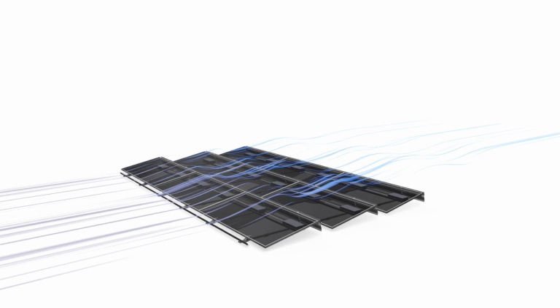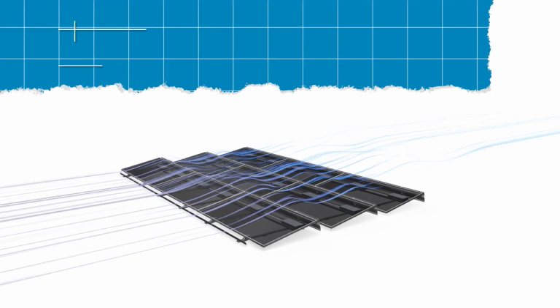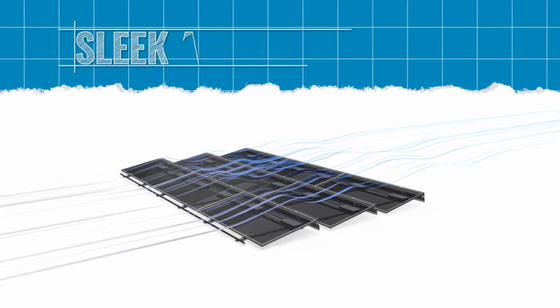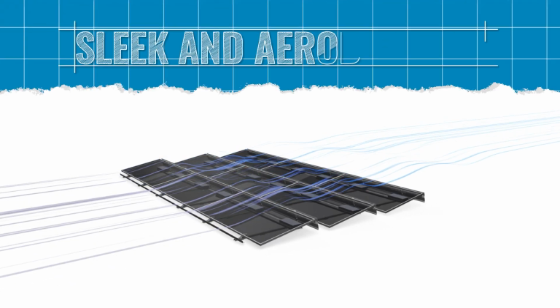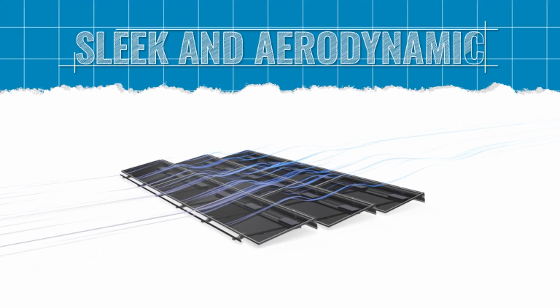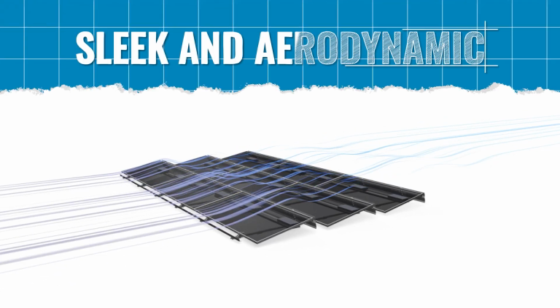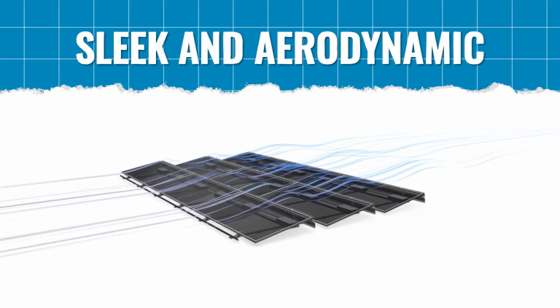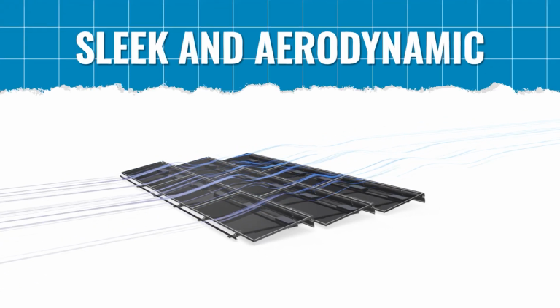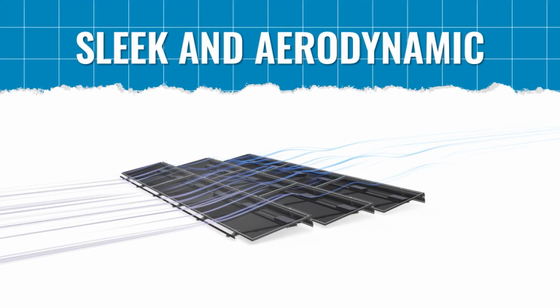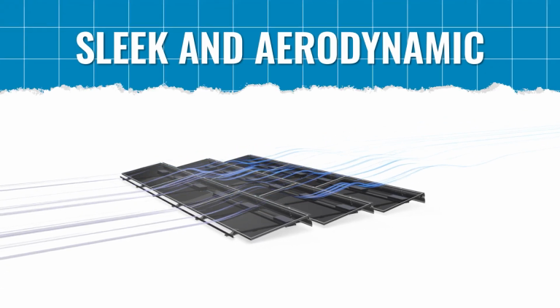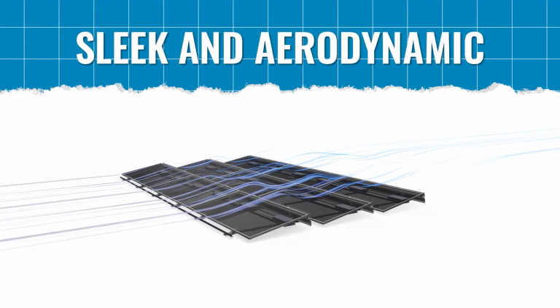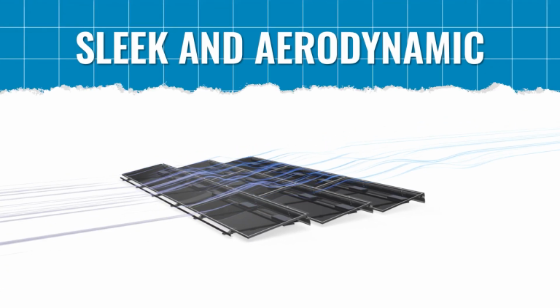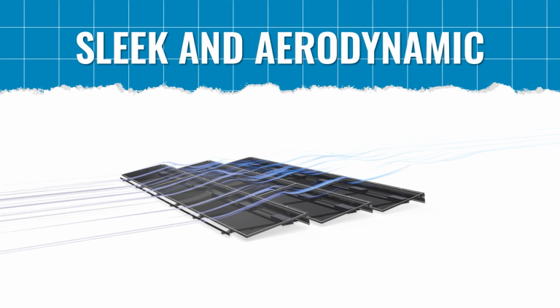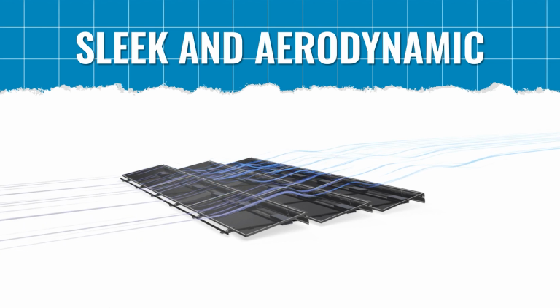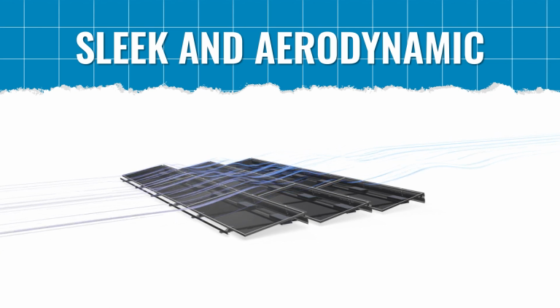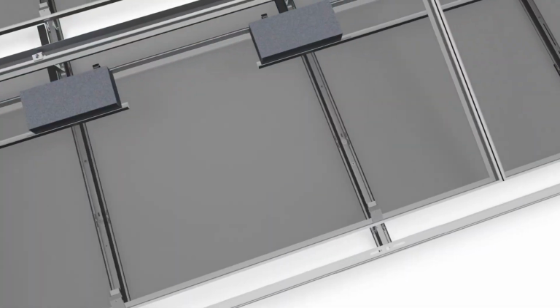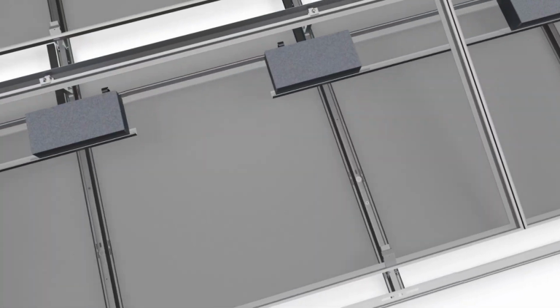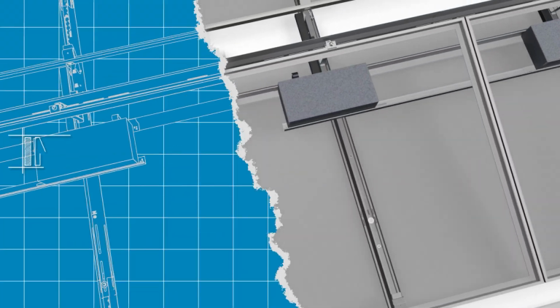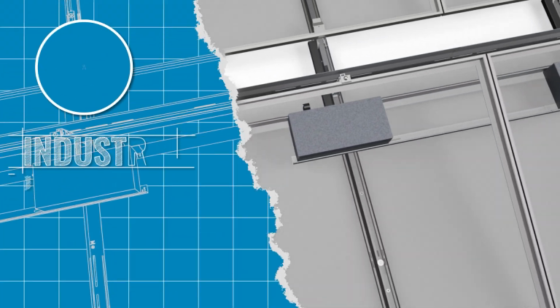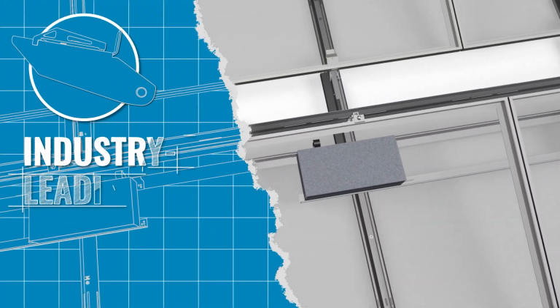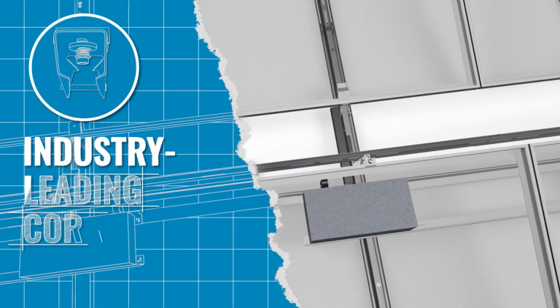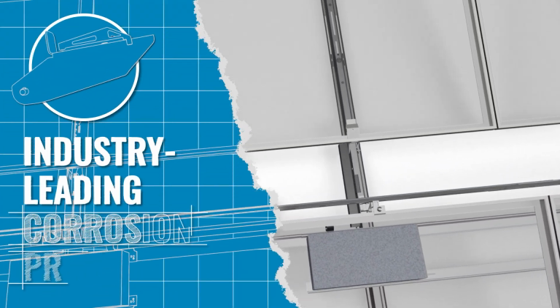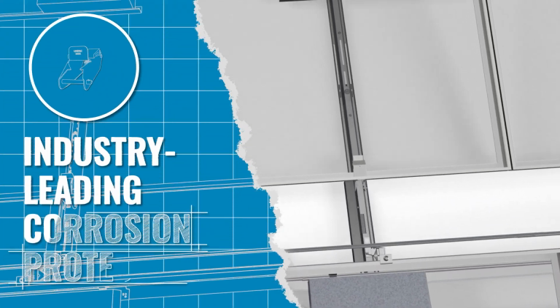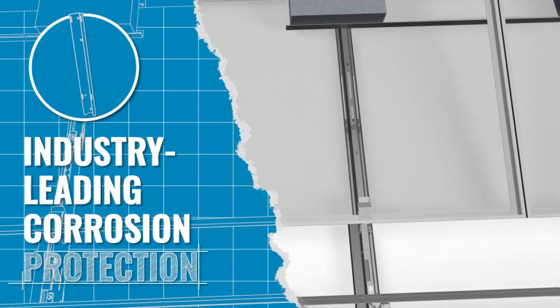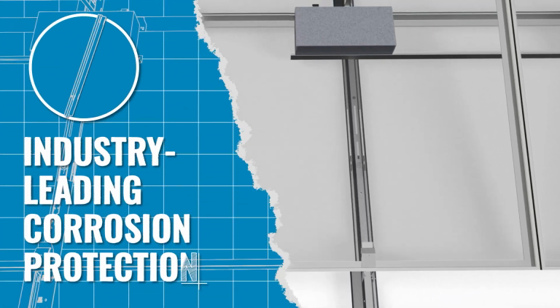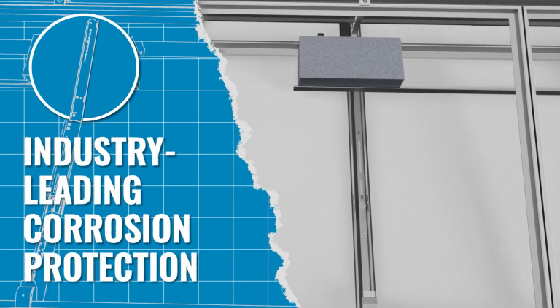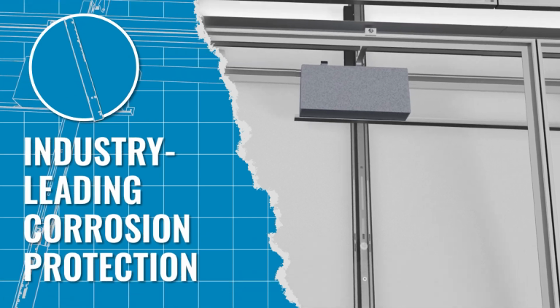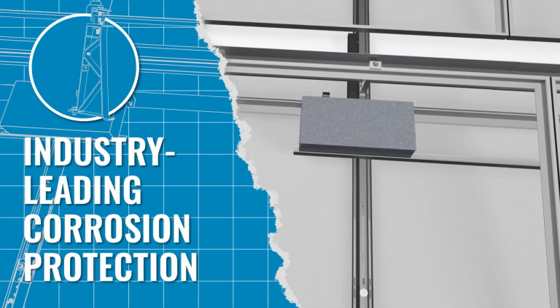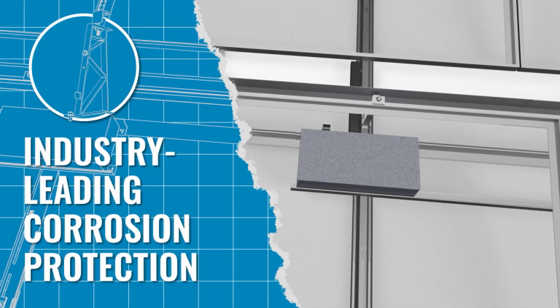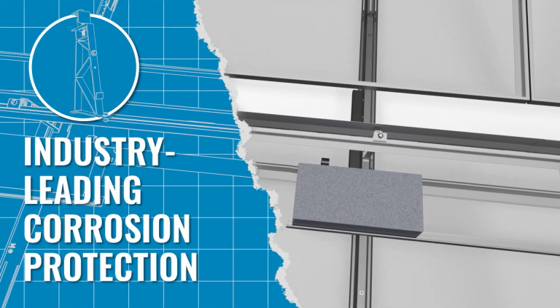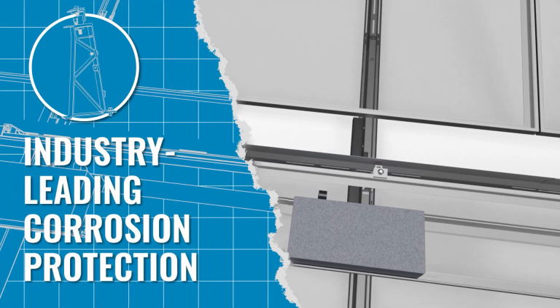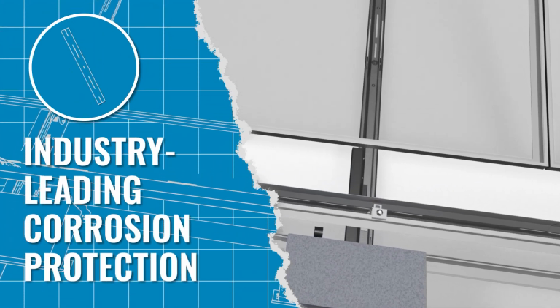GridFlex 10 has been rigorously tested and optimized for maximum wind resistance, with lower ballast and fewer attachments required. Steel components are protected with corrosion-resistant coating, the strongest of any racking today, to ensure durability throughout the life of your system.